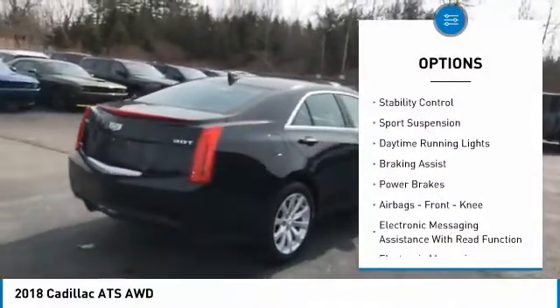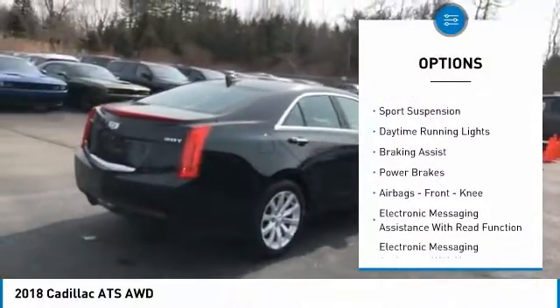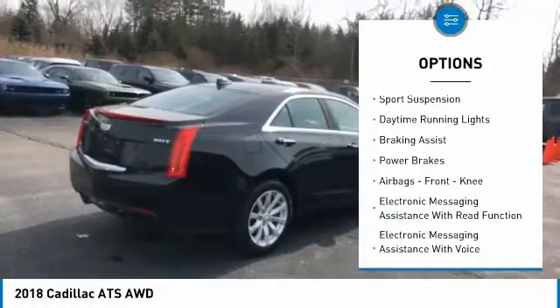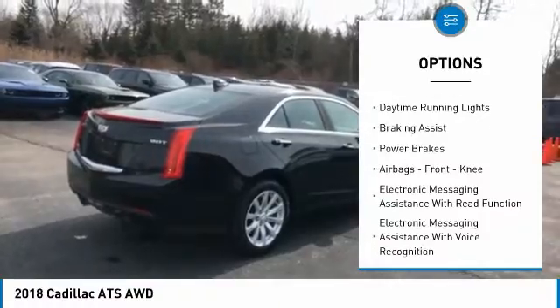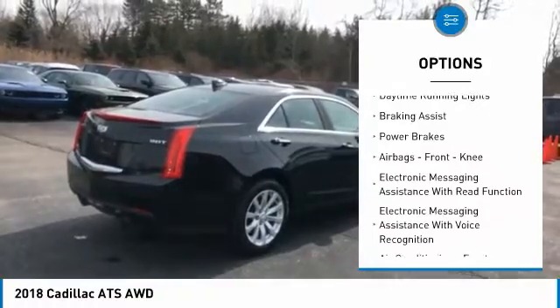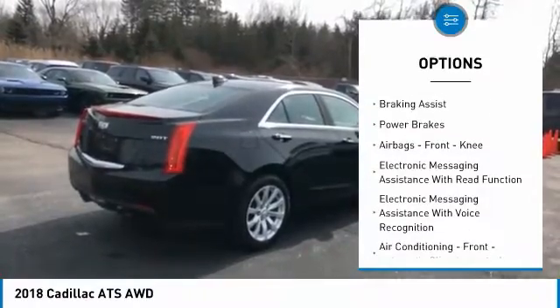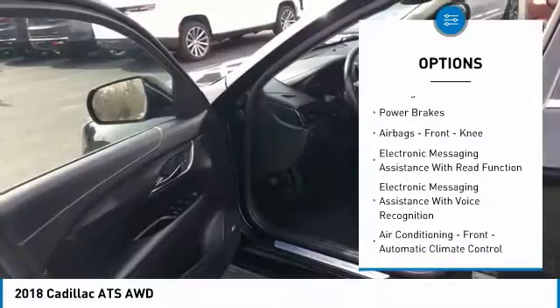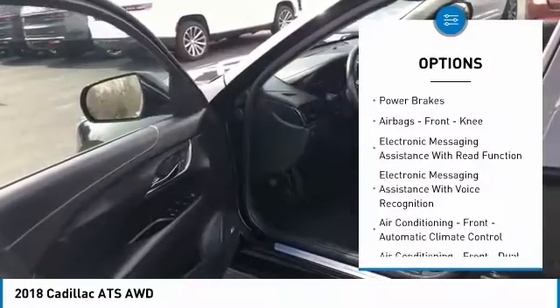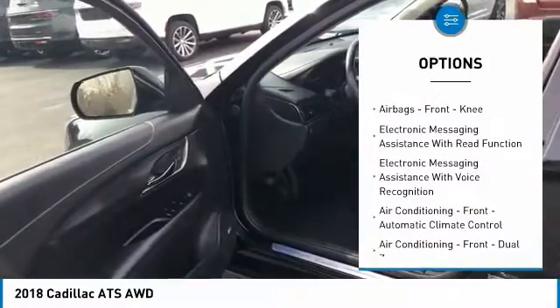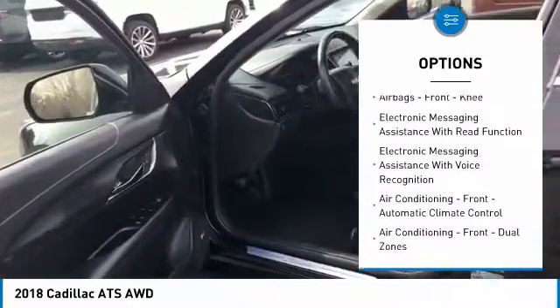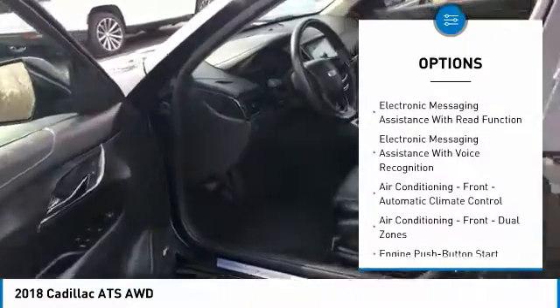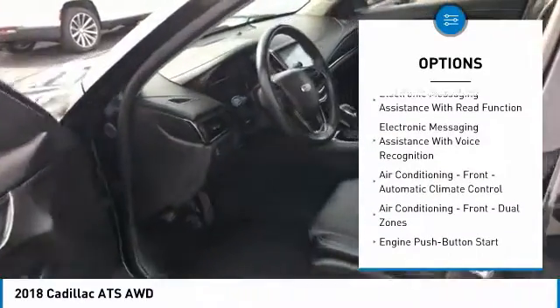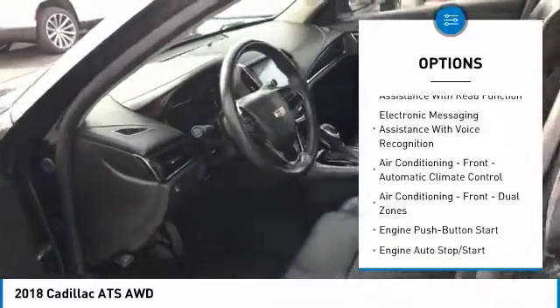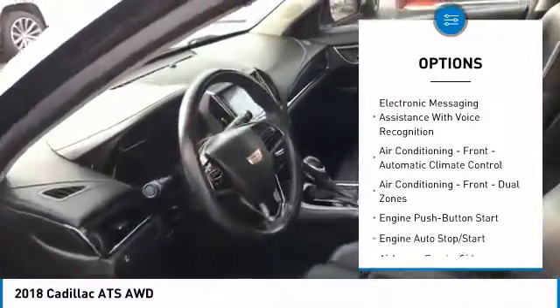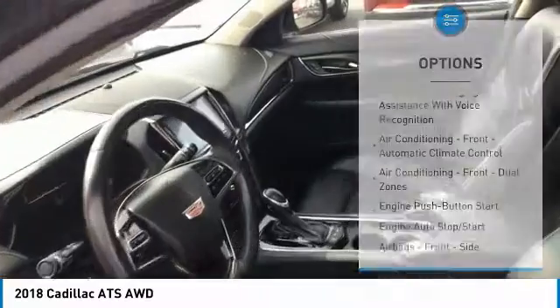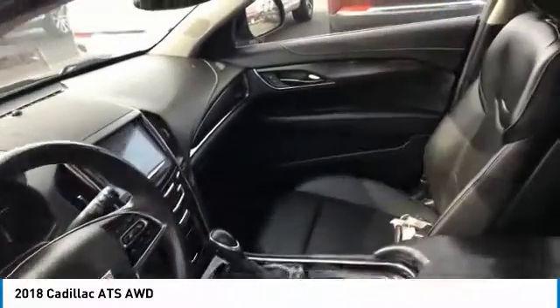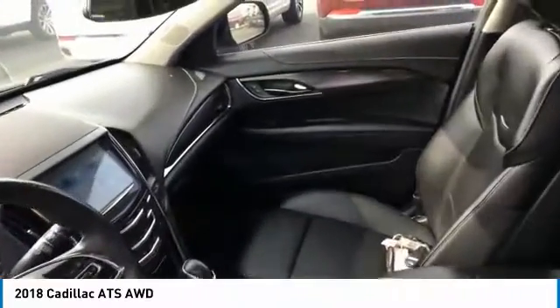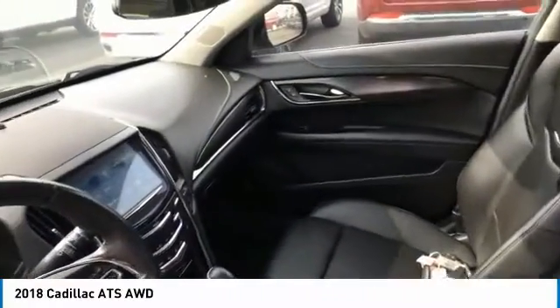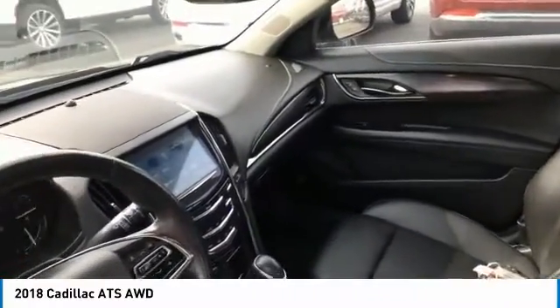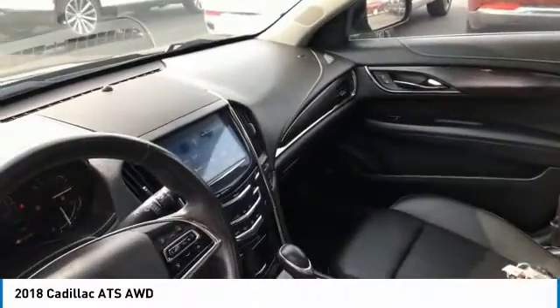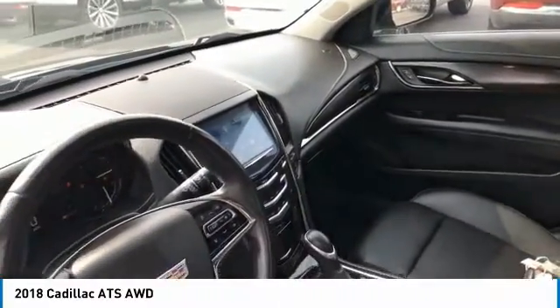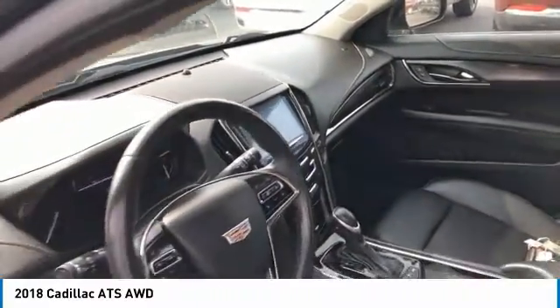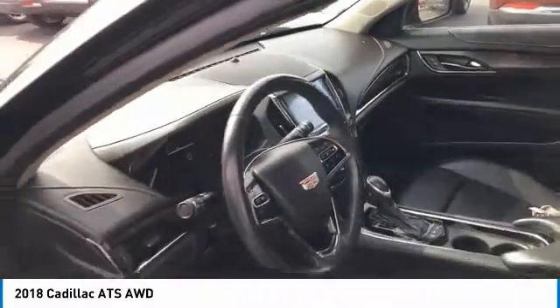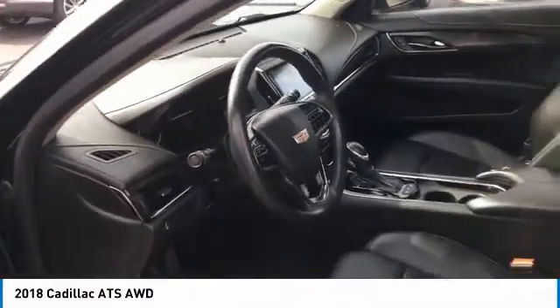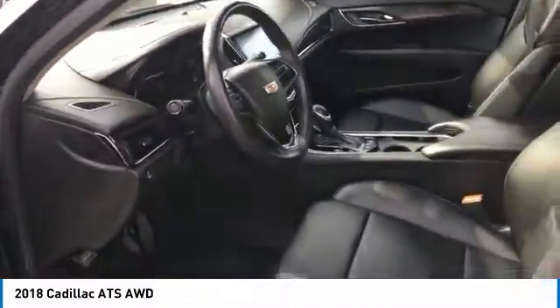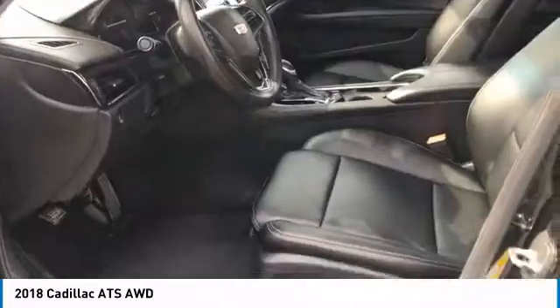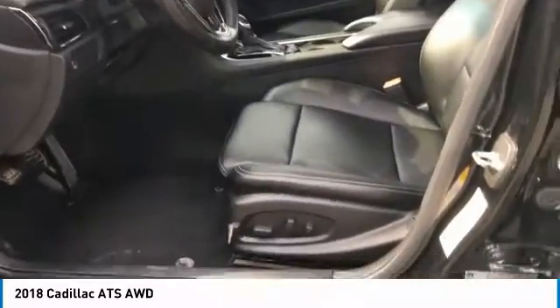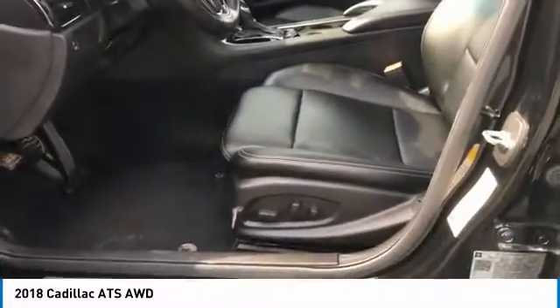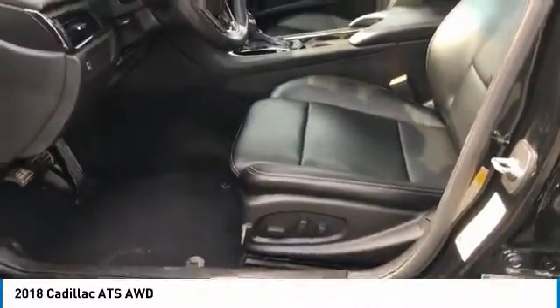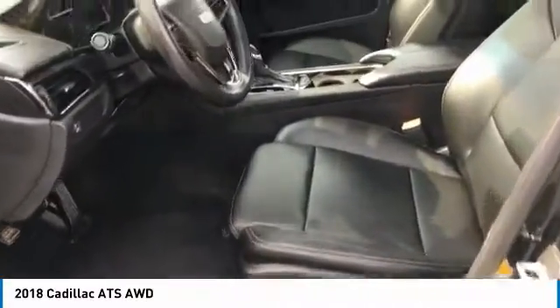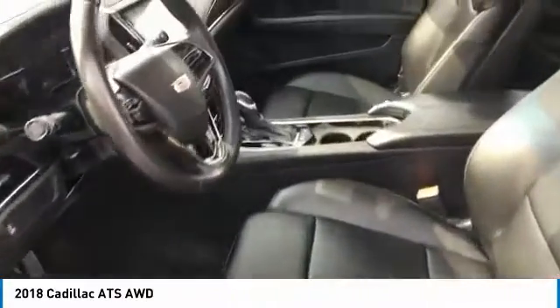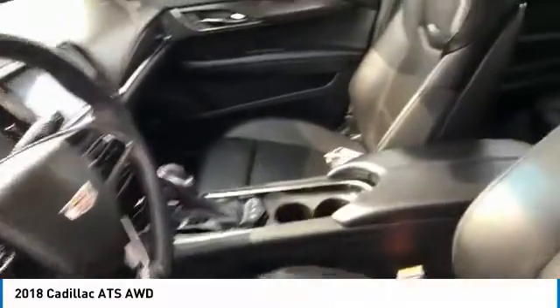Traction control. Stability control. Sports suspension. Daytime running lights. Braking assist. Power brakes. Airbags. Front knee airbags. Electronic messaging assistance with read function. Electronic messaging assistance with voice recognition.